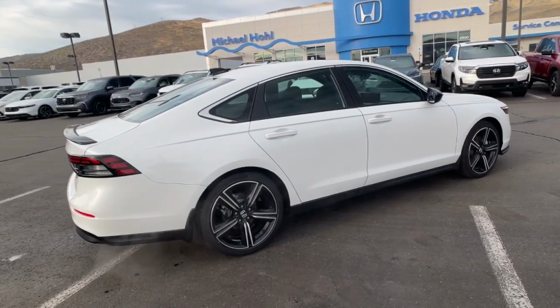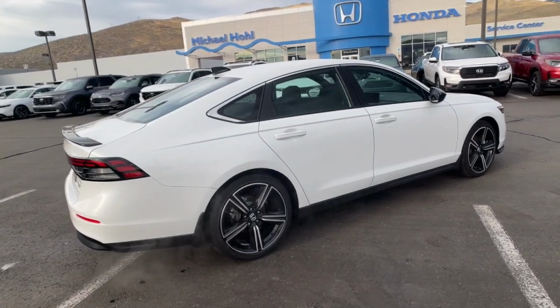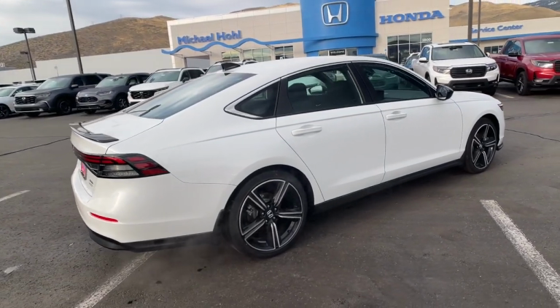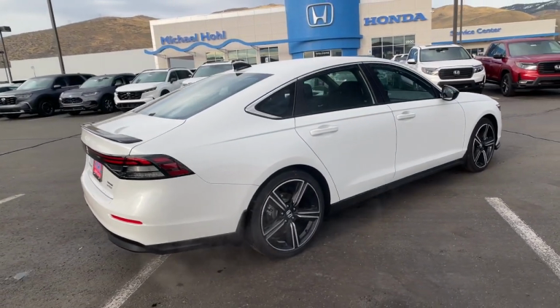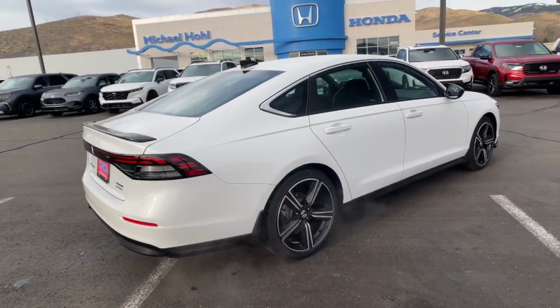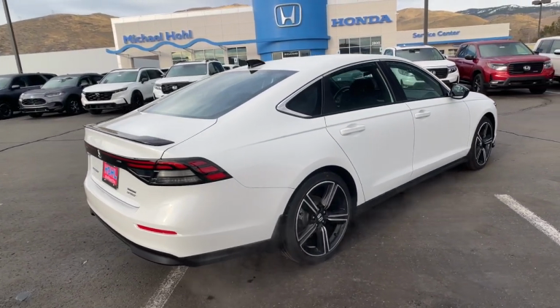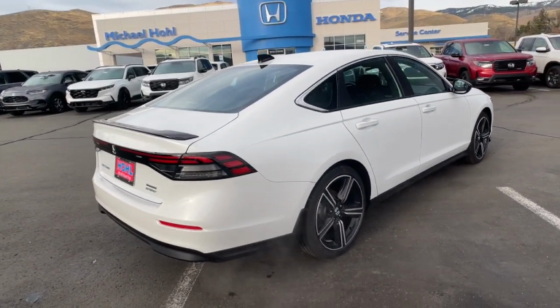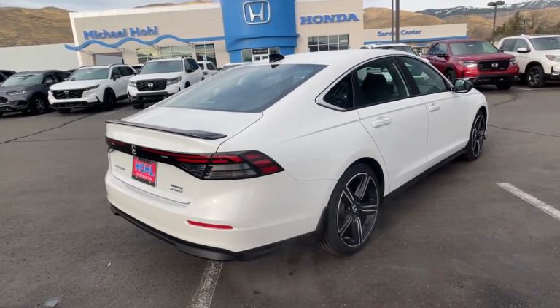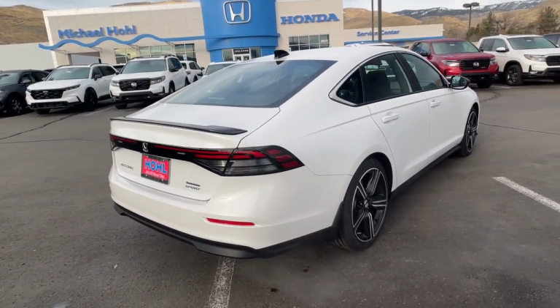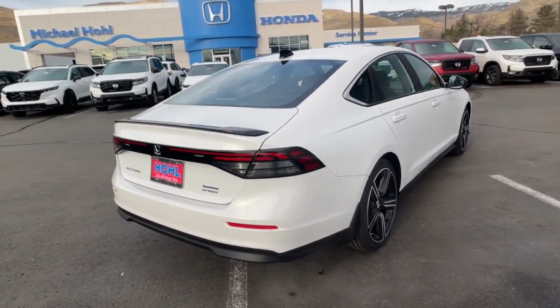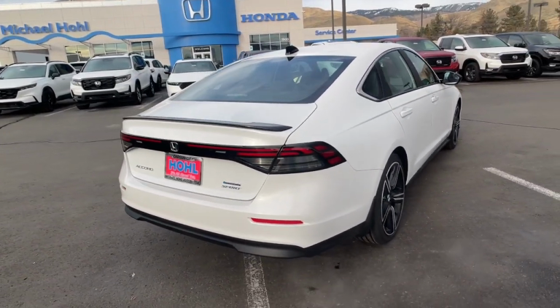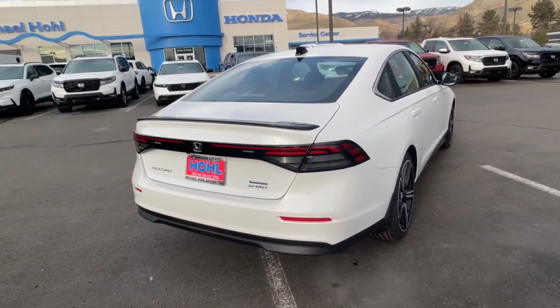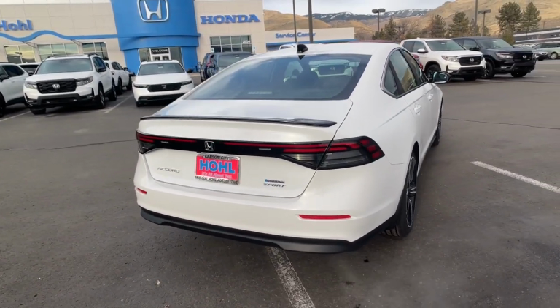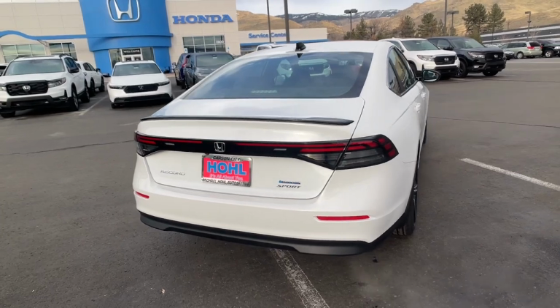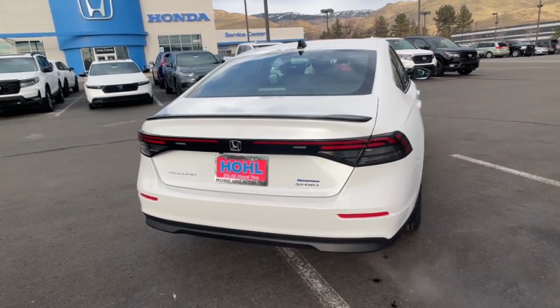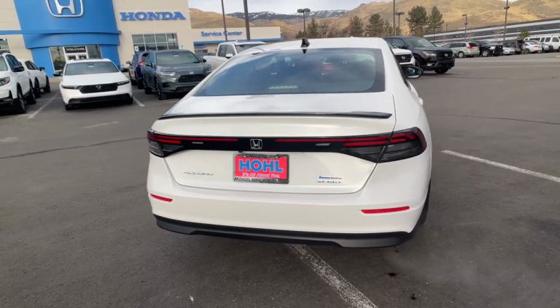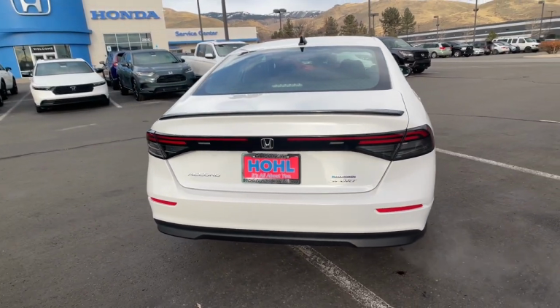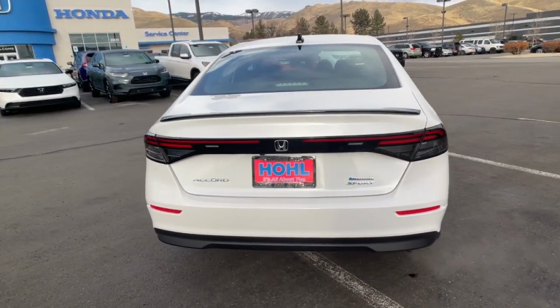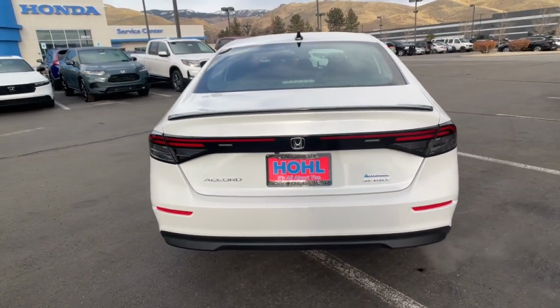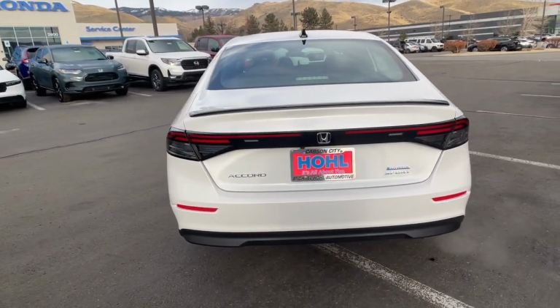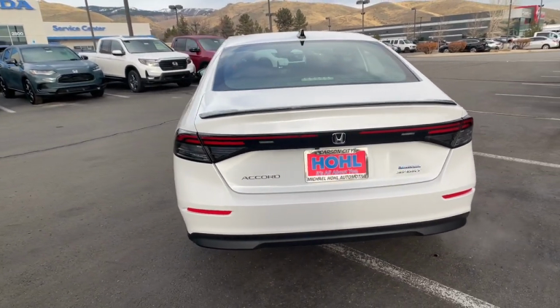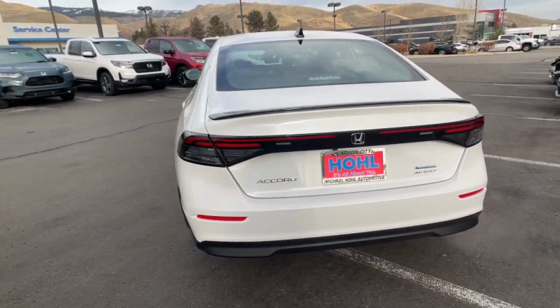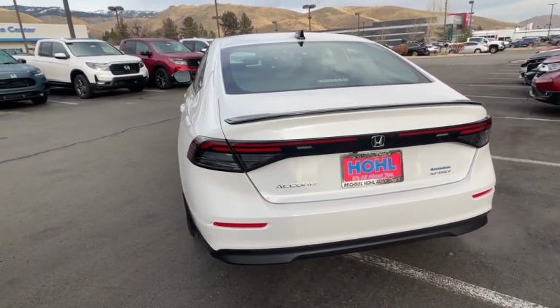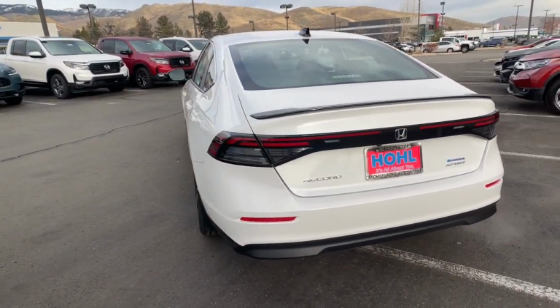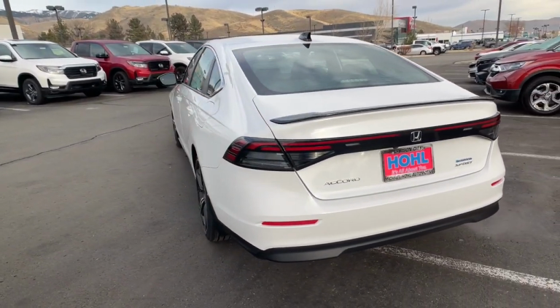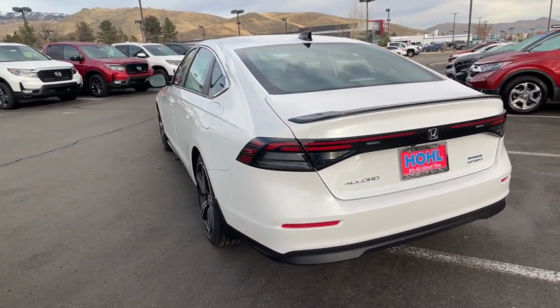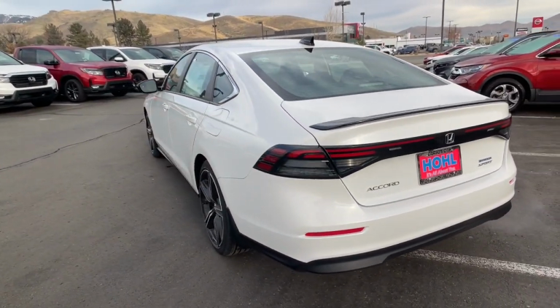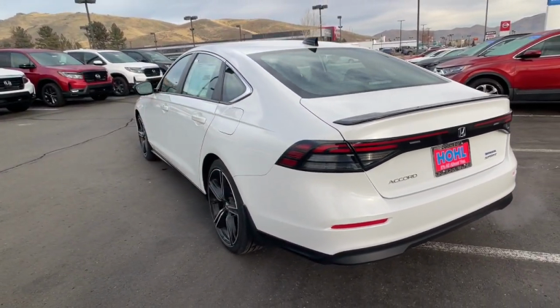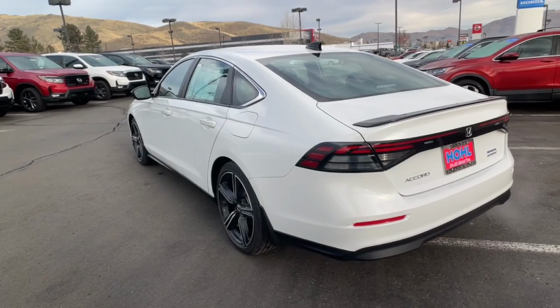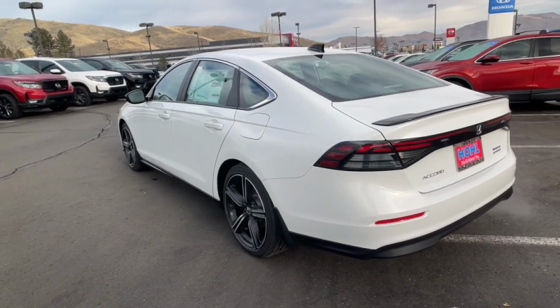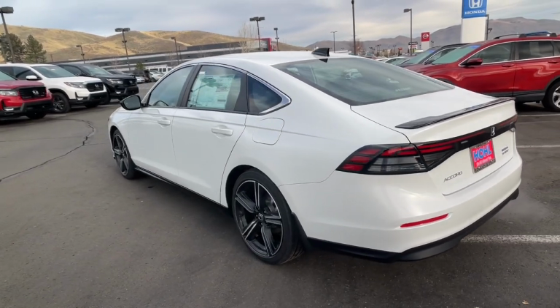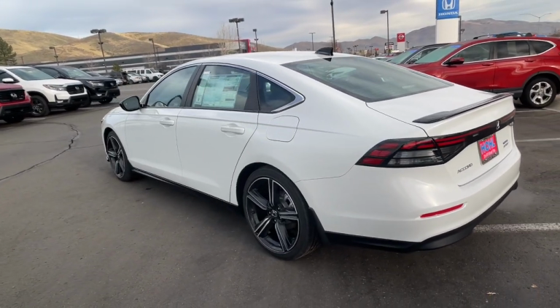This Accord Hybrid combines everything you're looking for in a mid-sized sedan with the smooth, intelligent efficiency of a hybrid. The following are some of this vehicle's highlighted options.